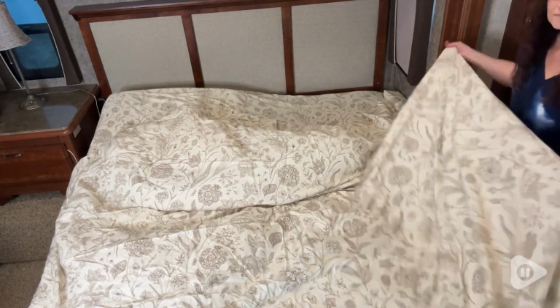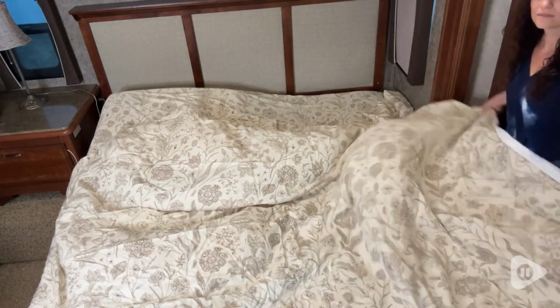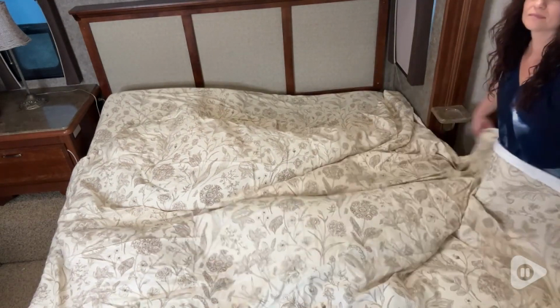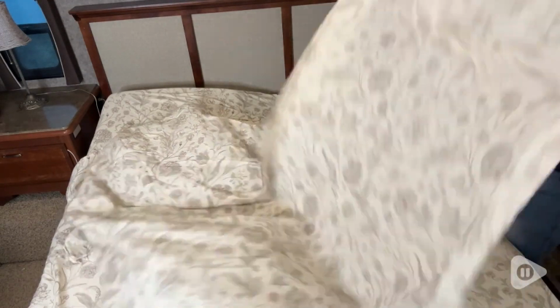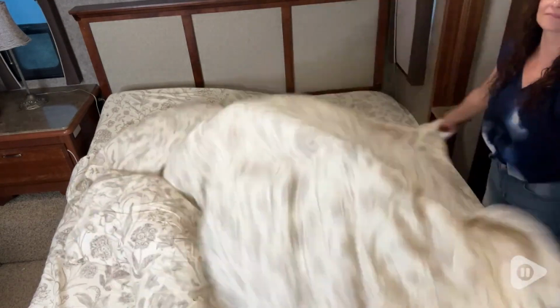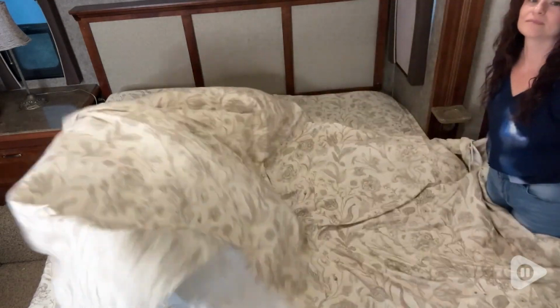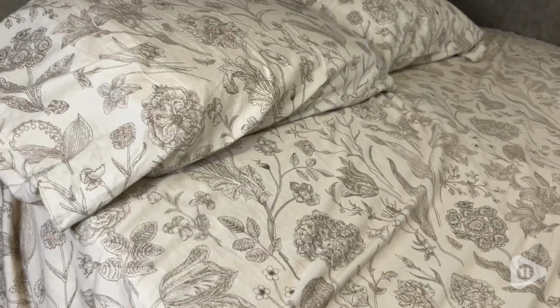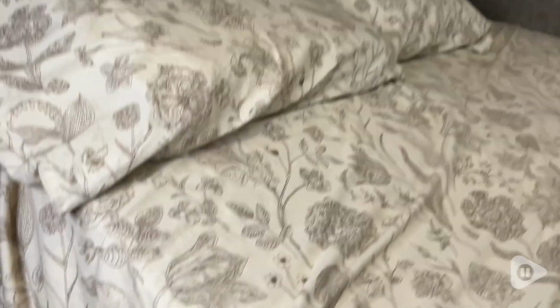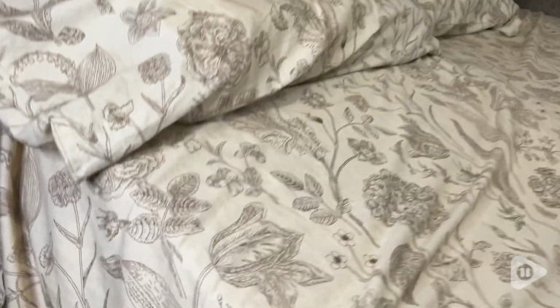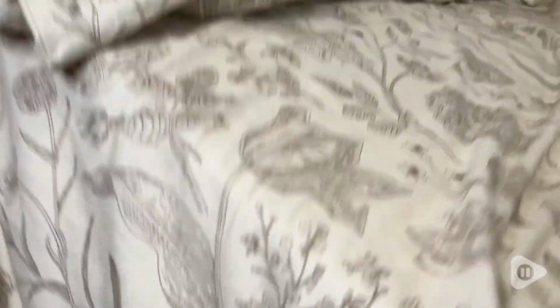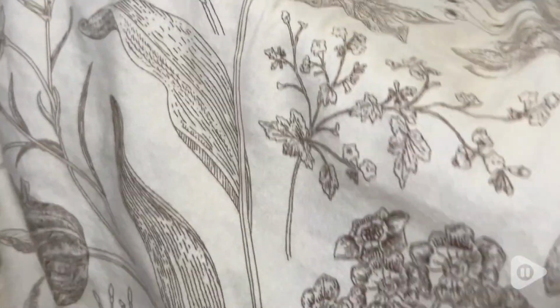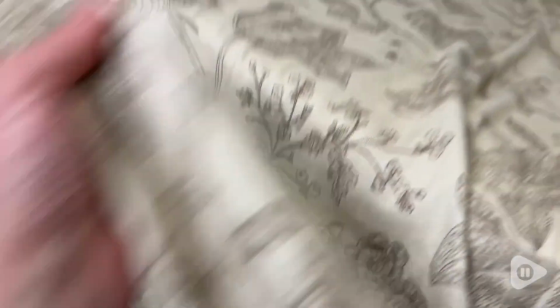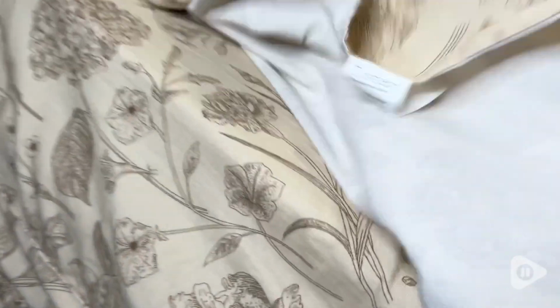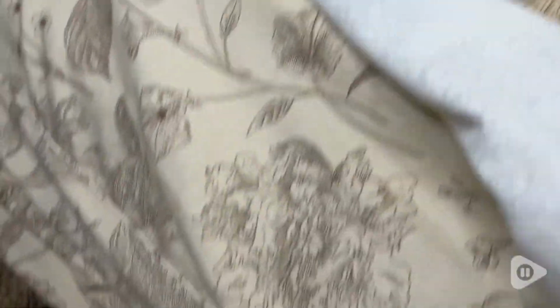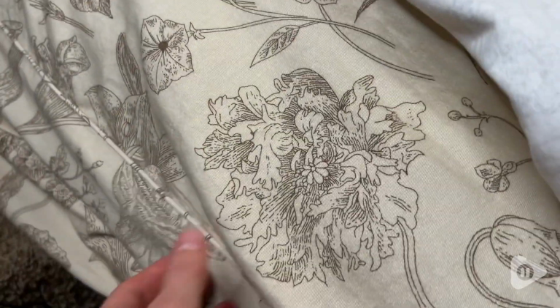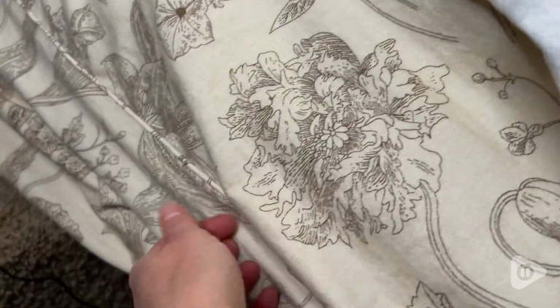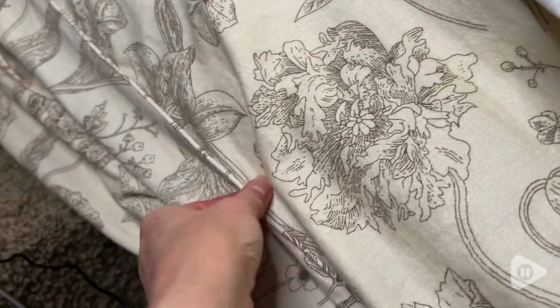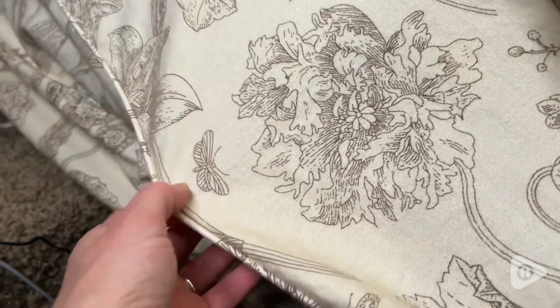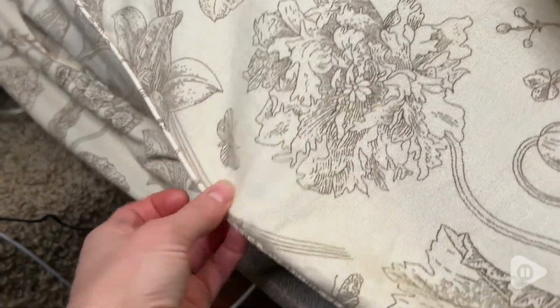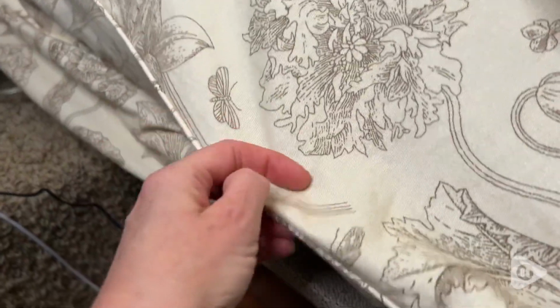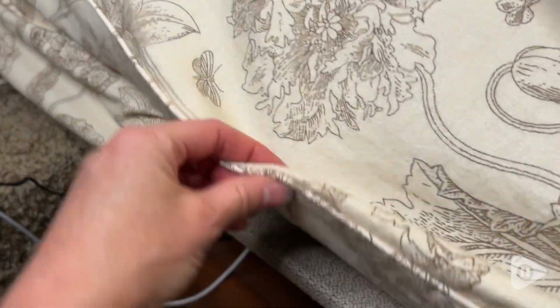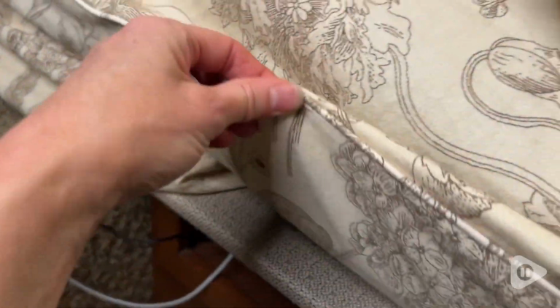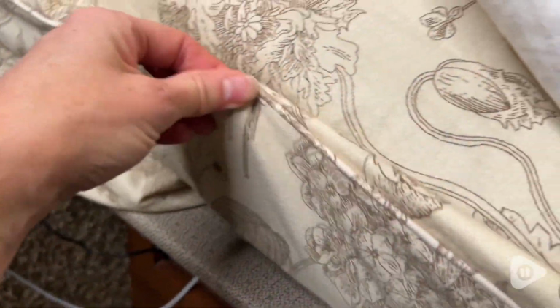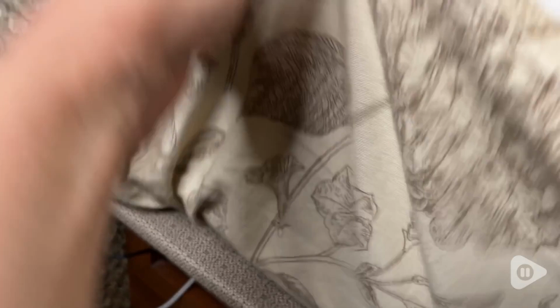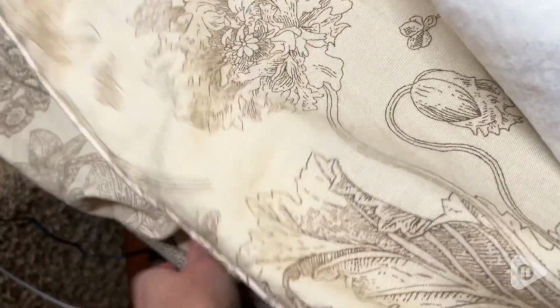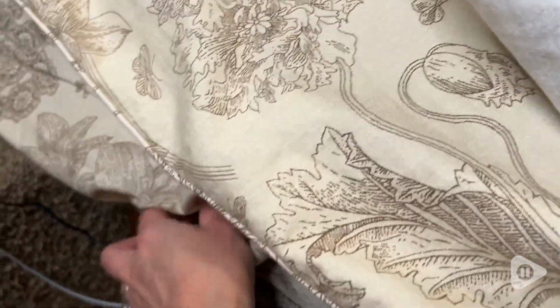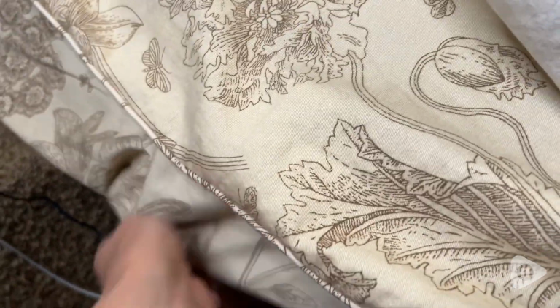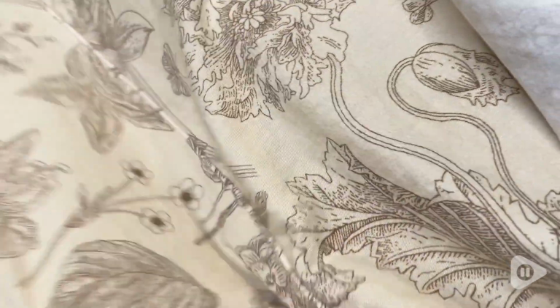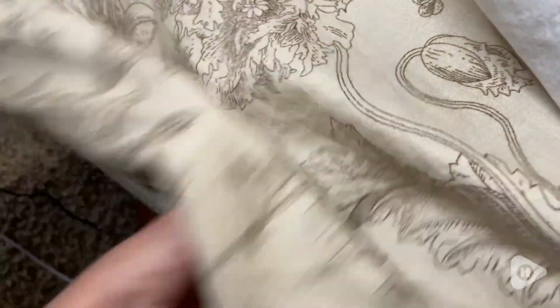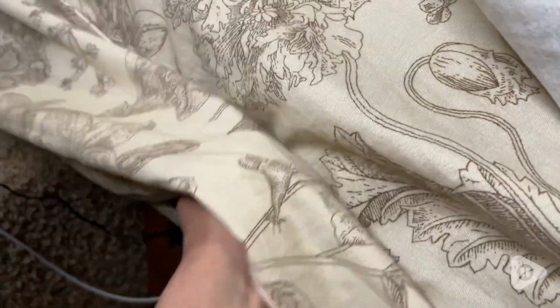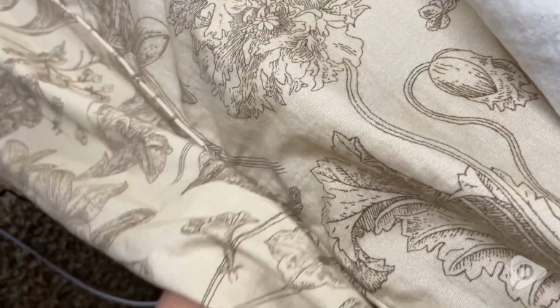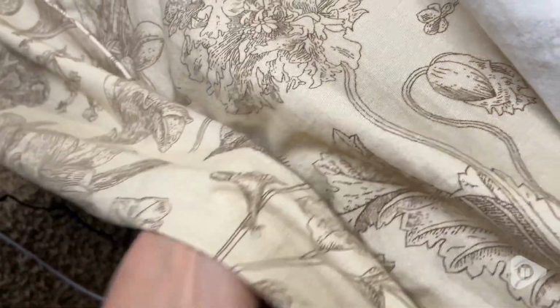You can see the attention to detail — they even have piping around the seam on the bottom sheet. As a seamstress, I really appreciate that they took the extra step to make these long lasting.